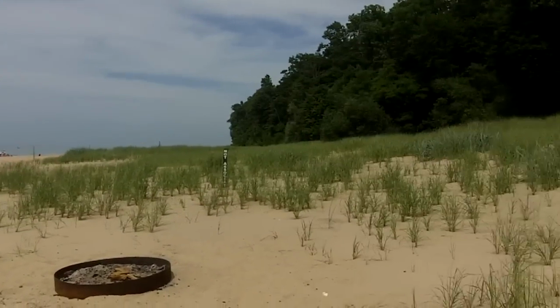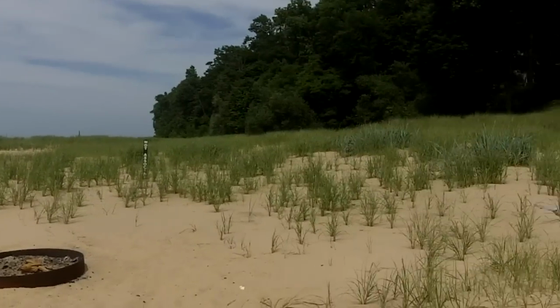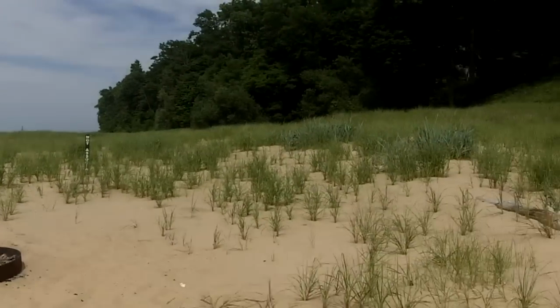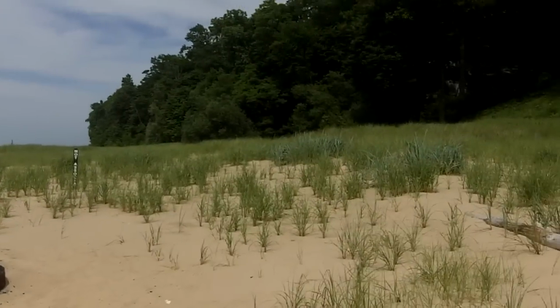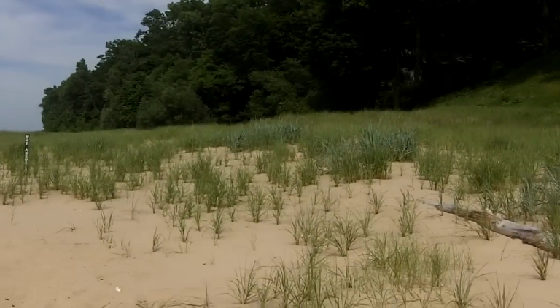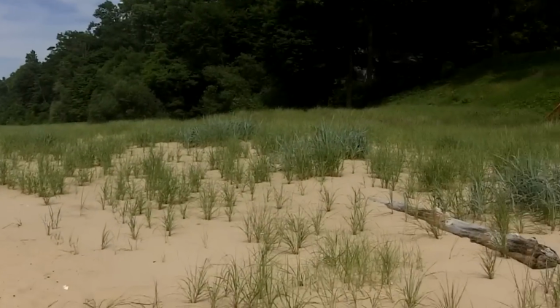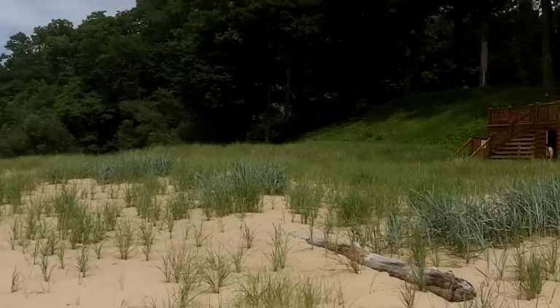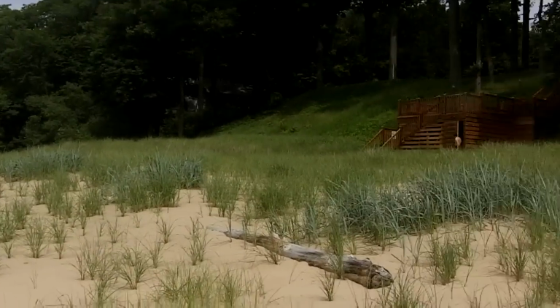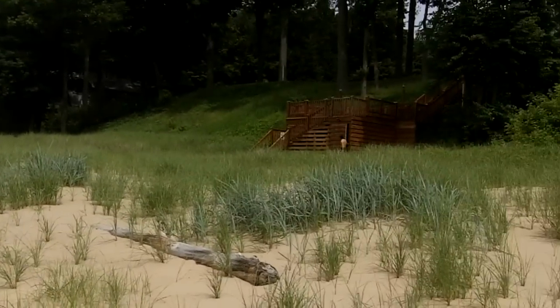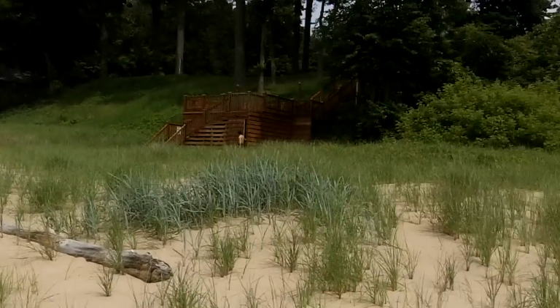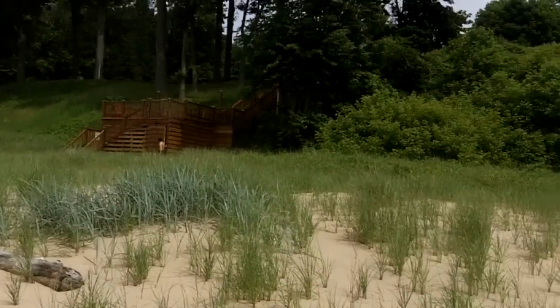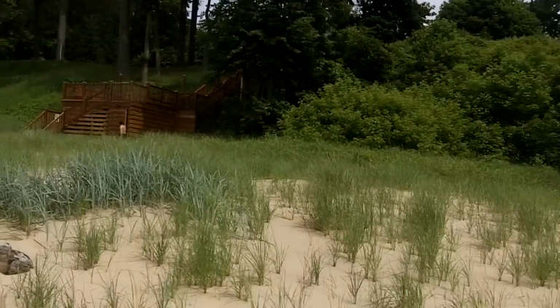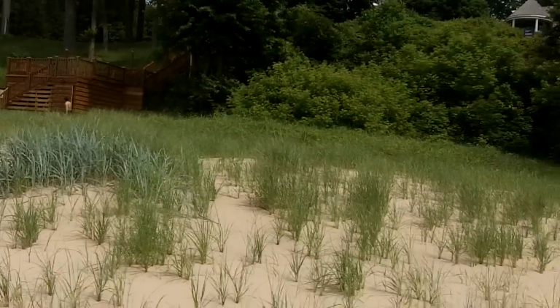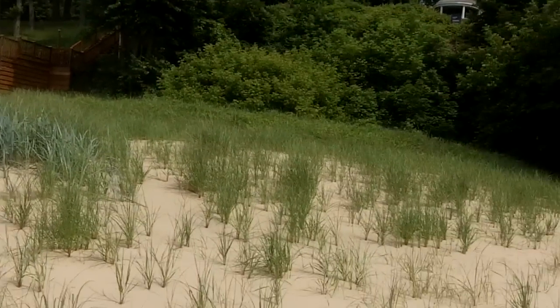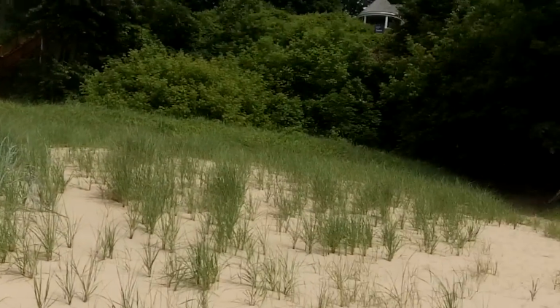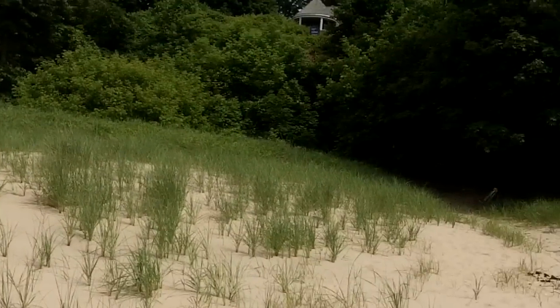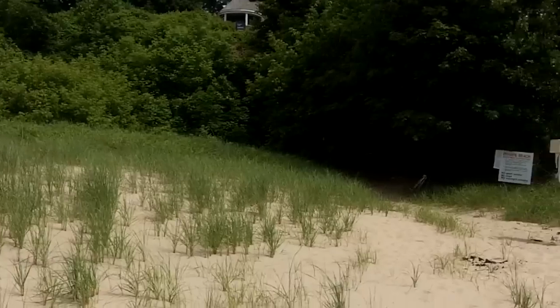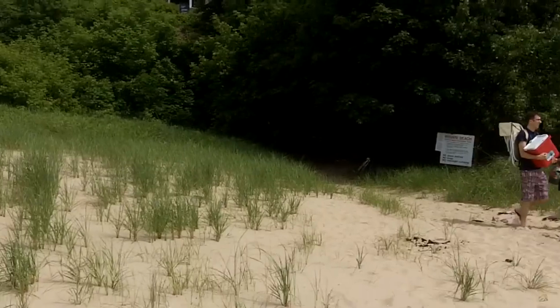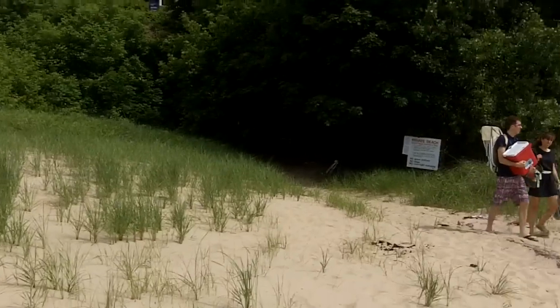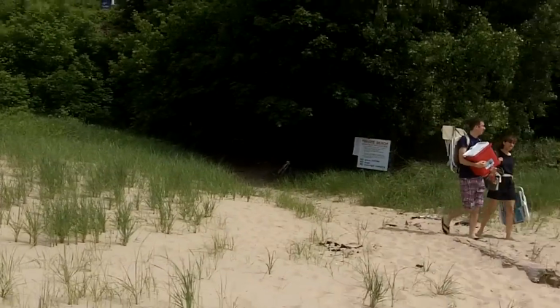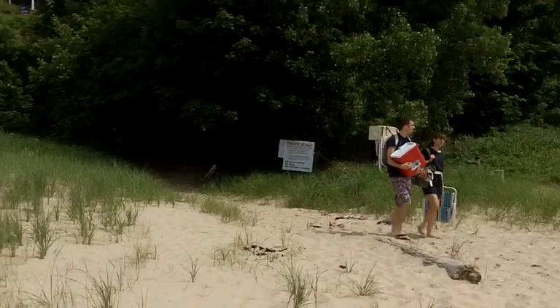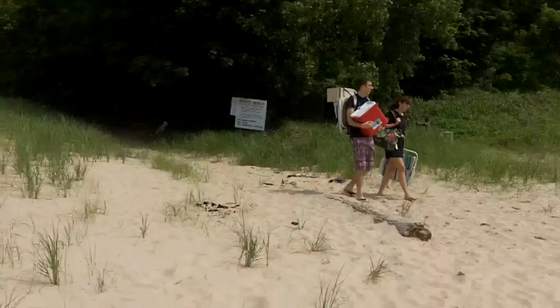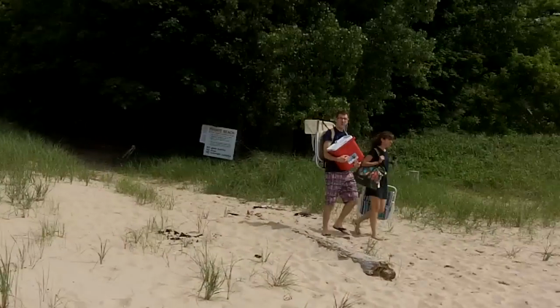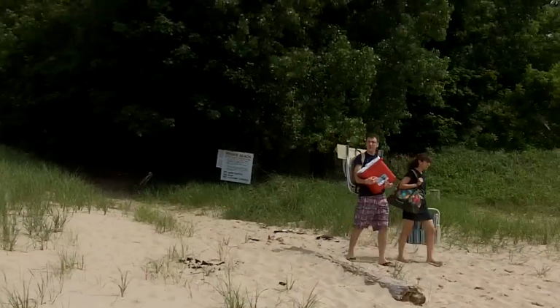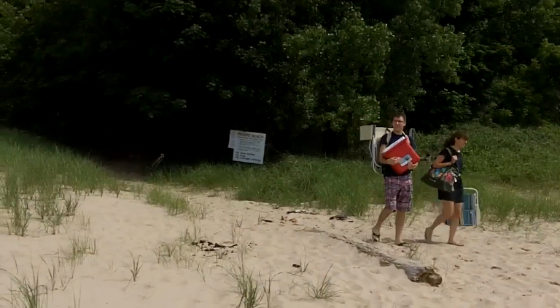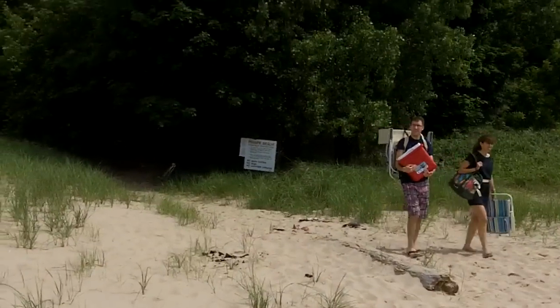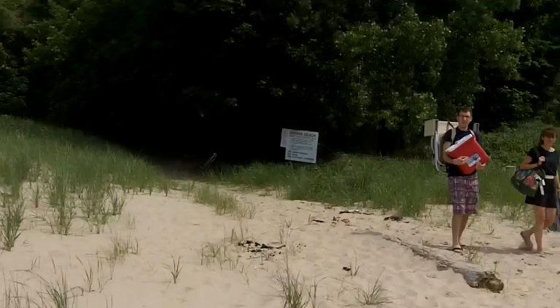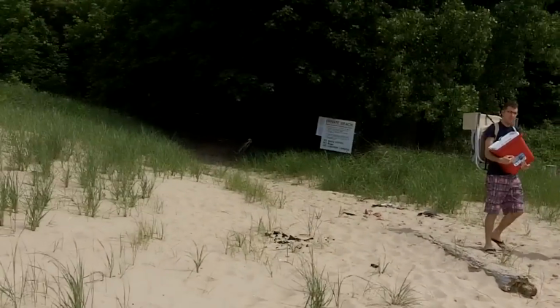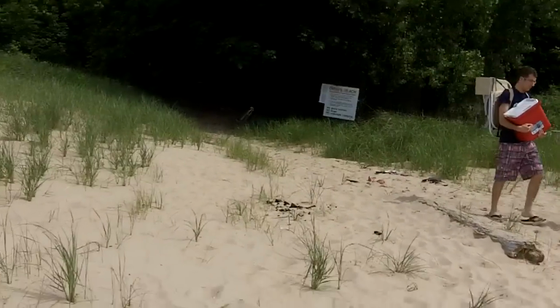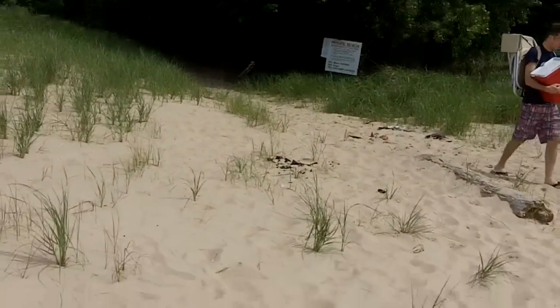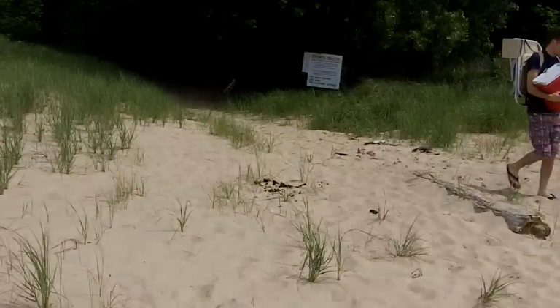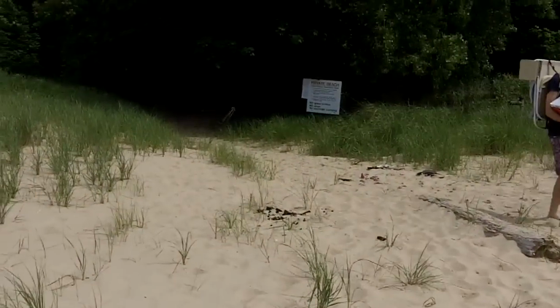That's it — about a 200-yard walk, little or no time at all.